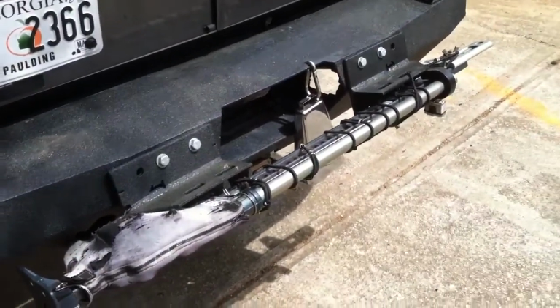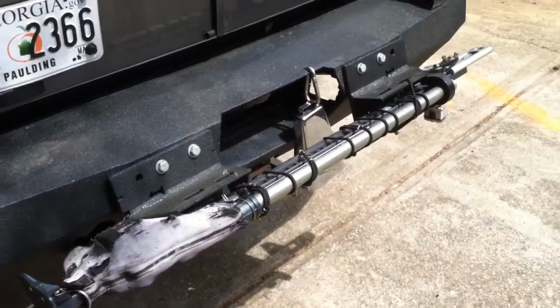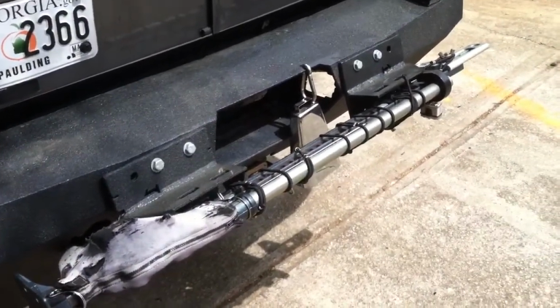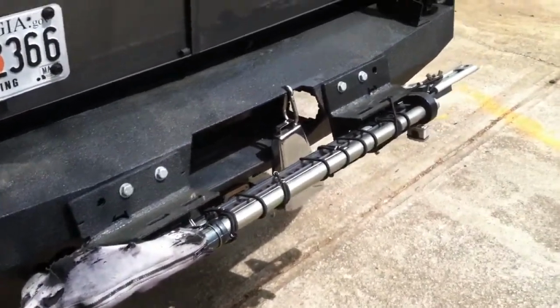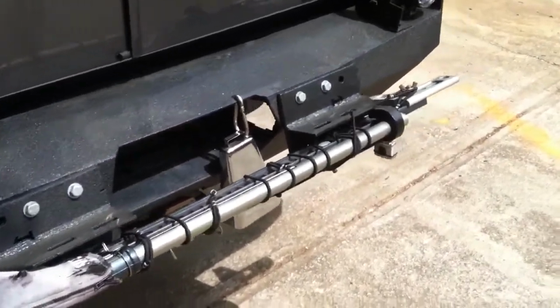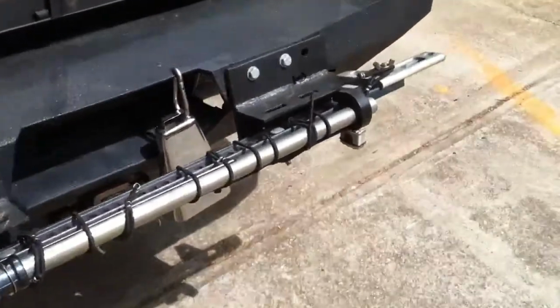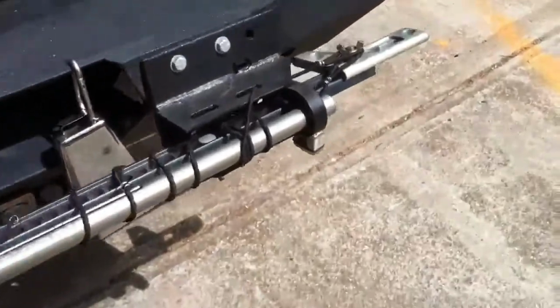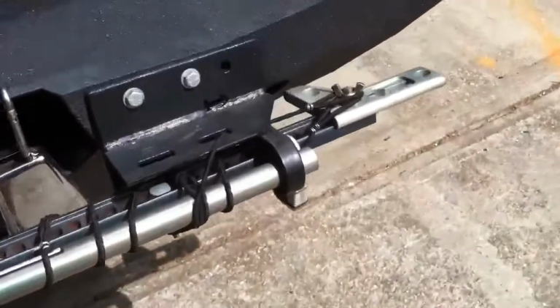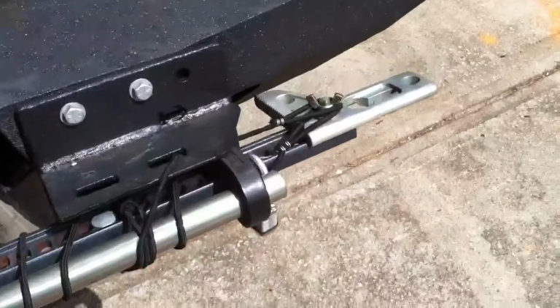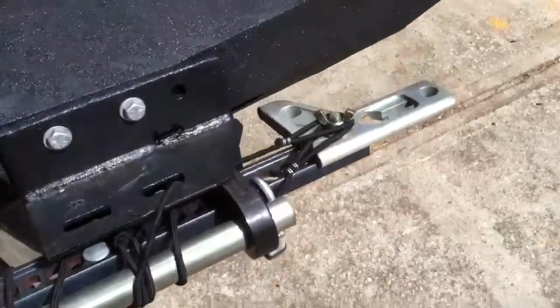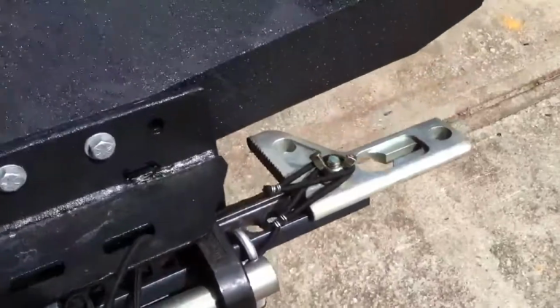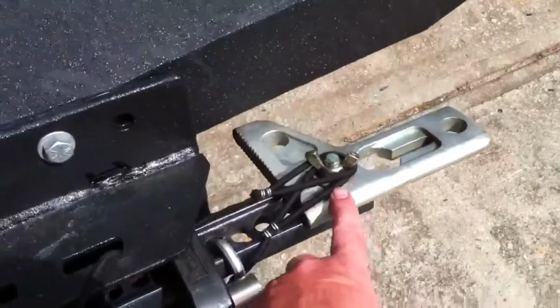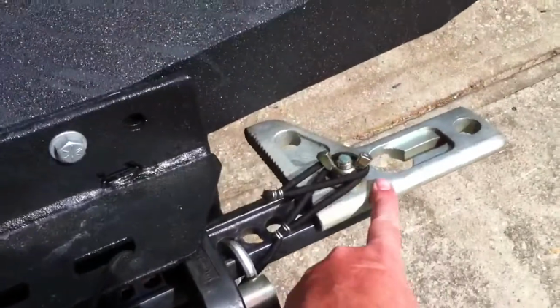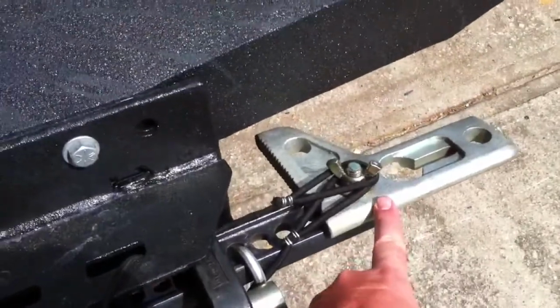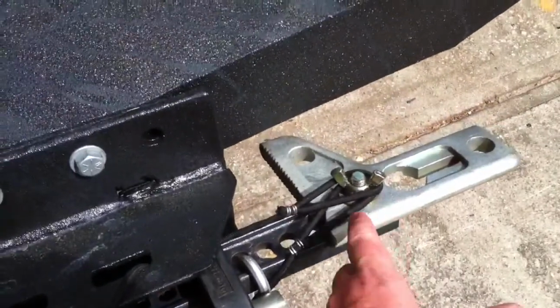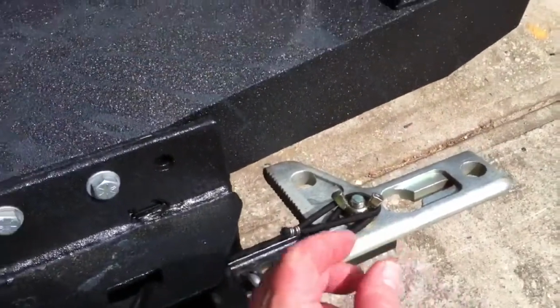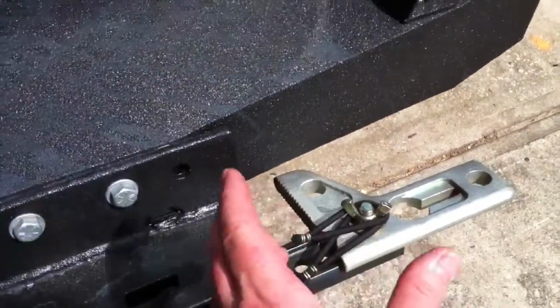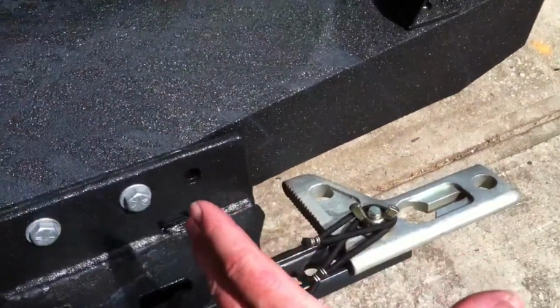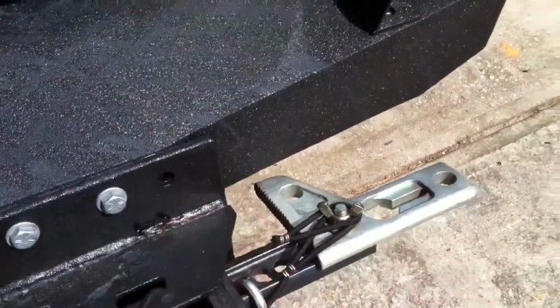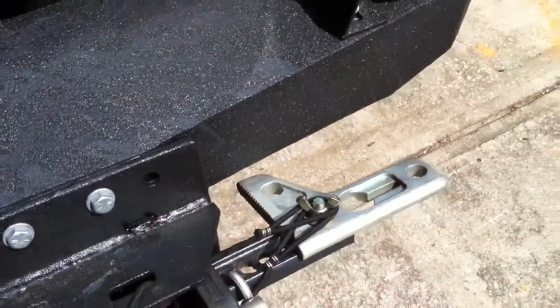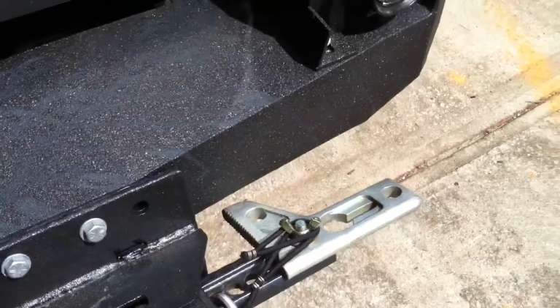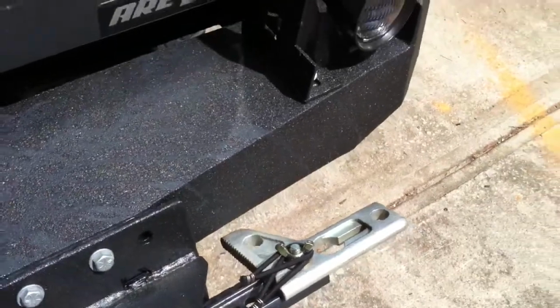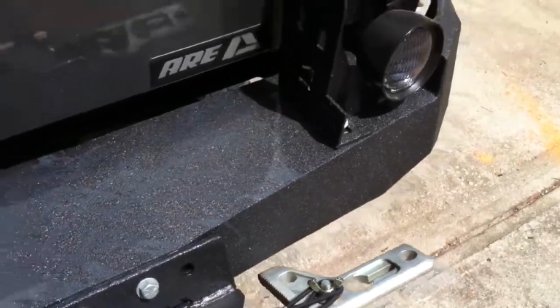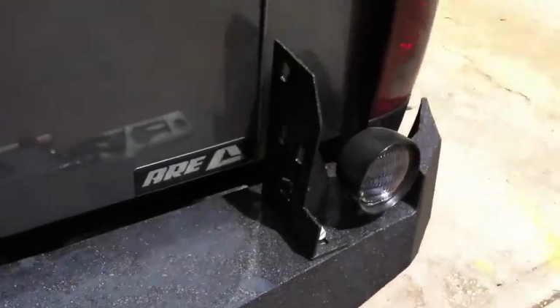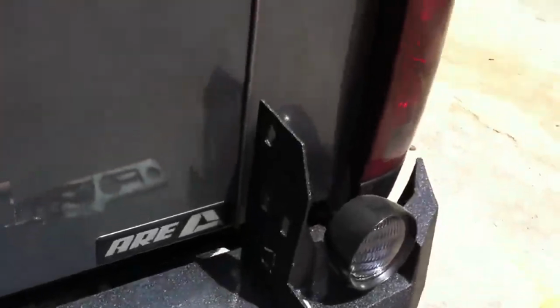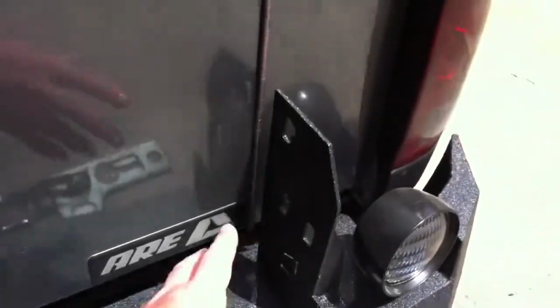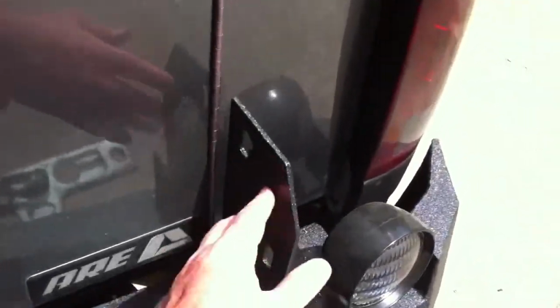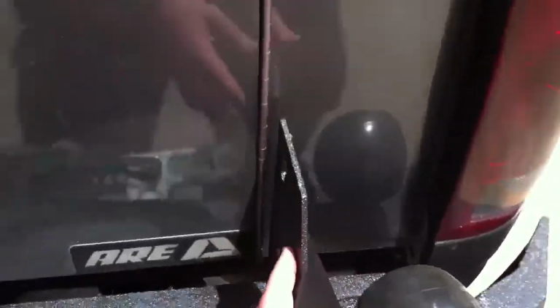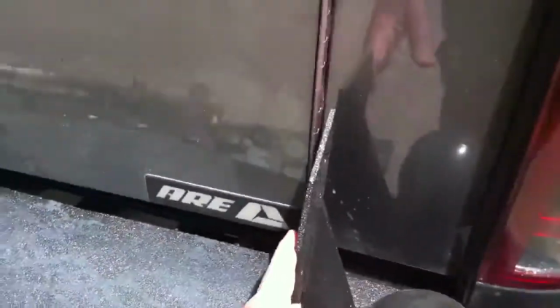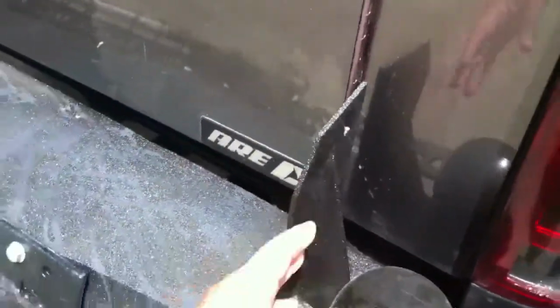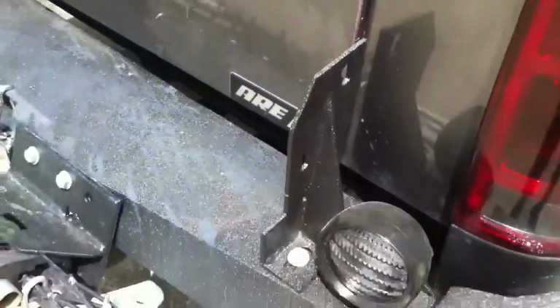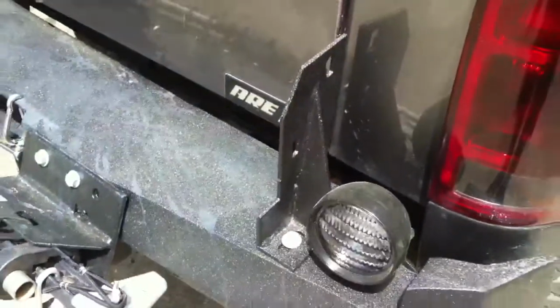And you can use it as the jaws of life. If you switch this little thing here backwards, it can open up — like if someone's crashed in a car, you can save their life. And these were just extra brackets that were sent with the bumper.